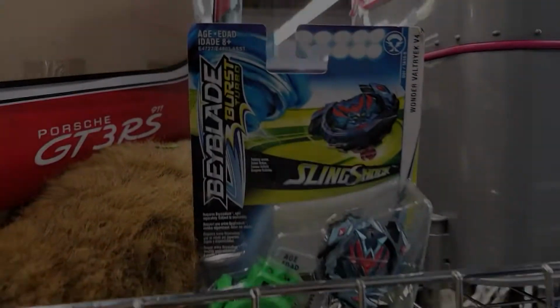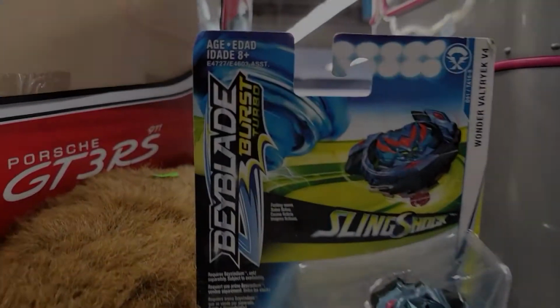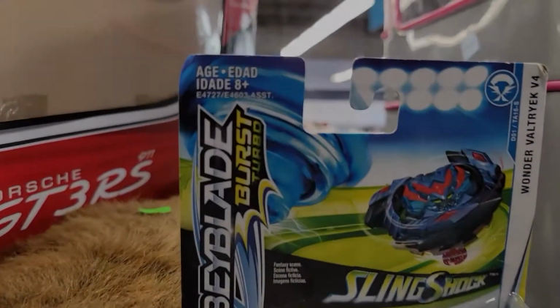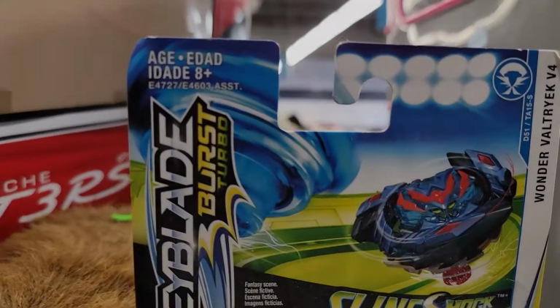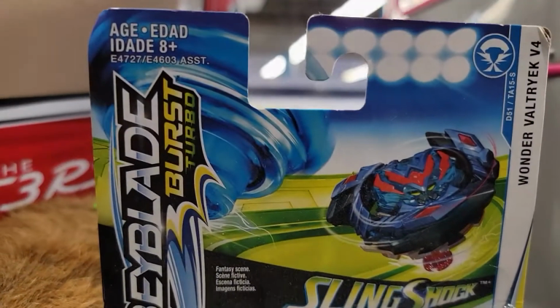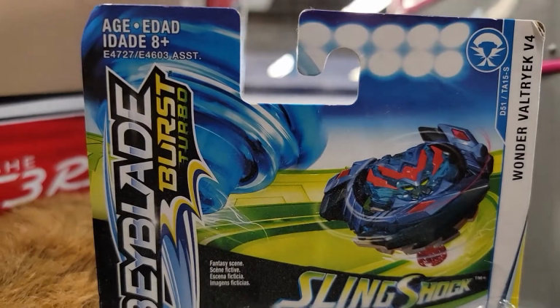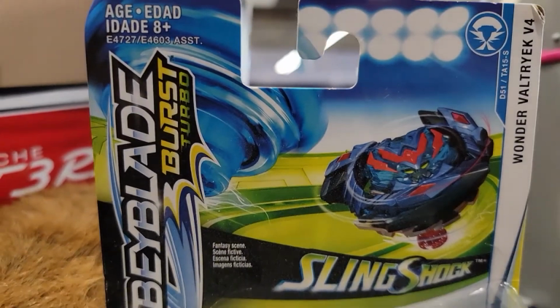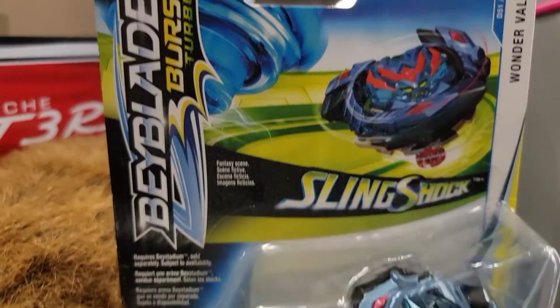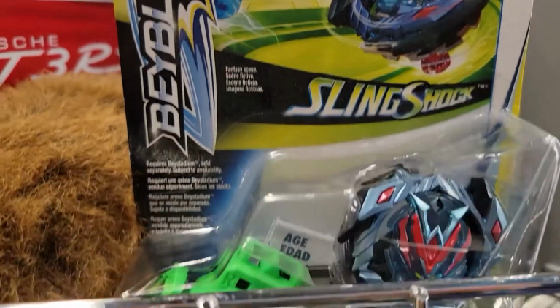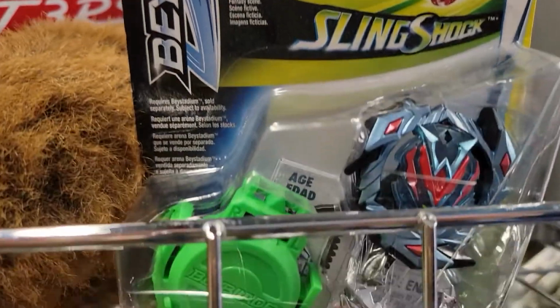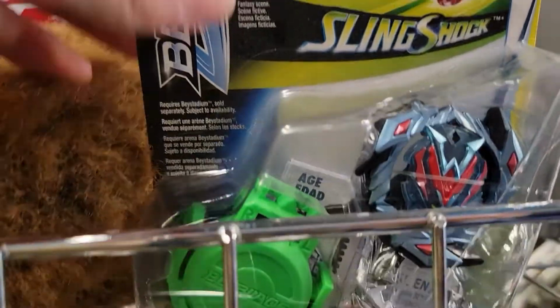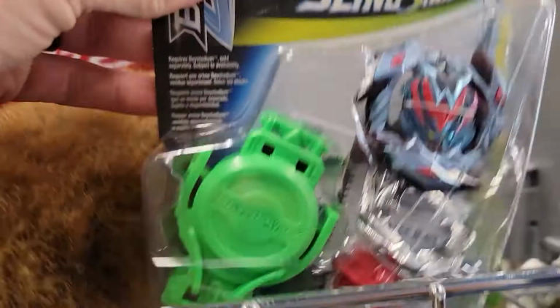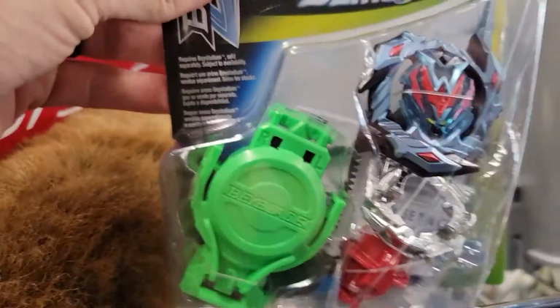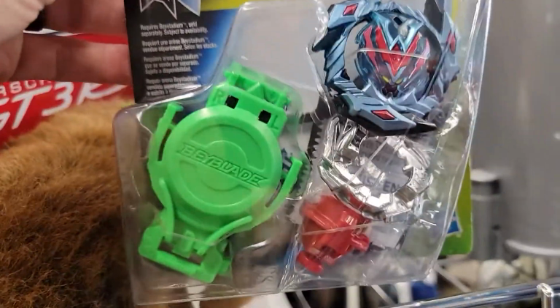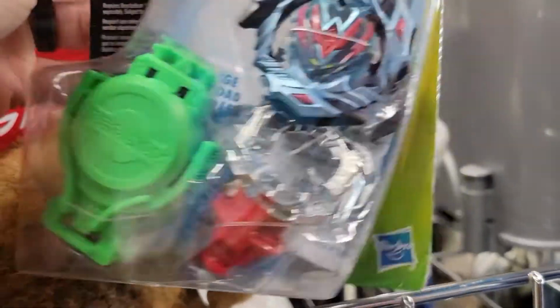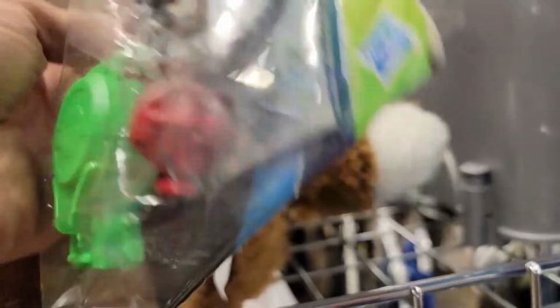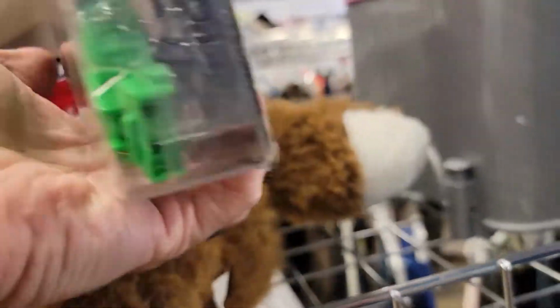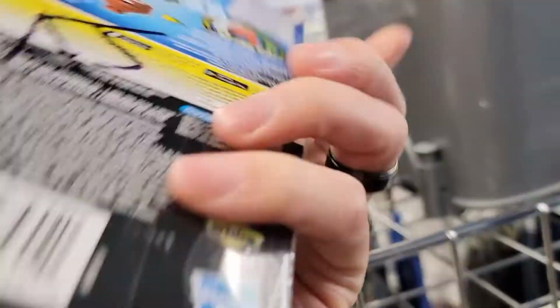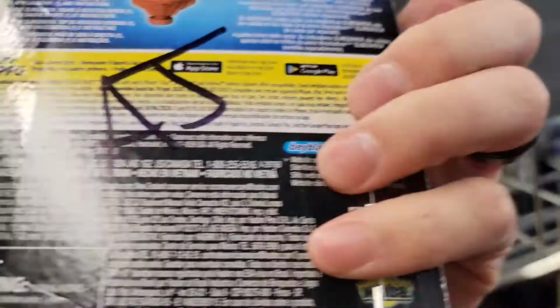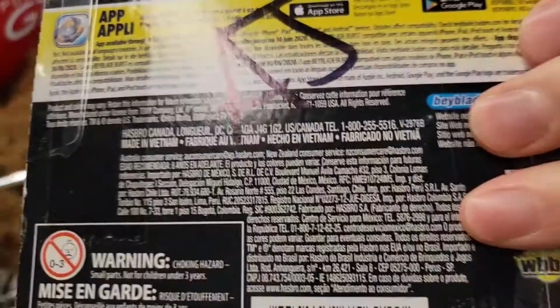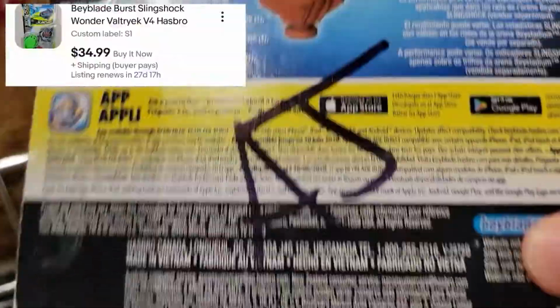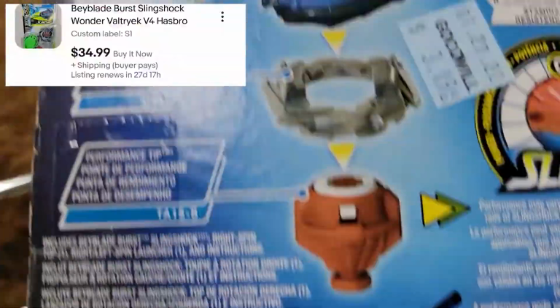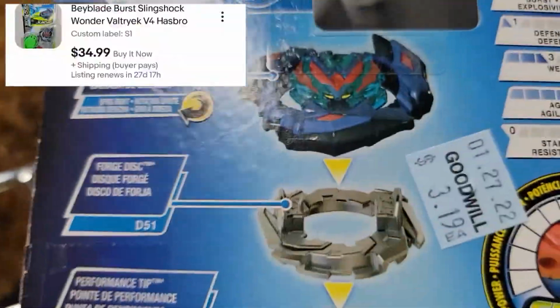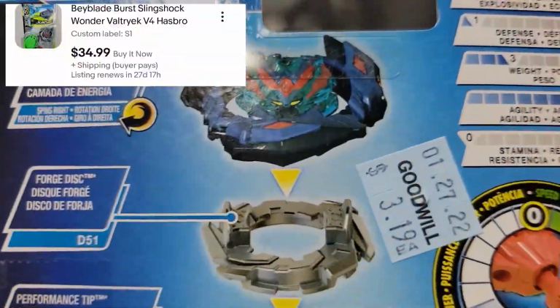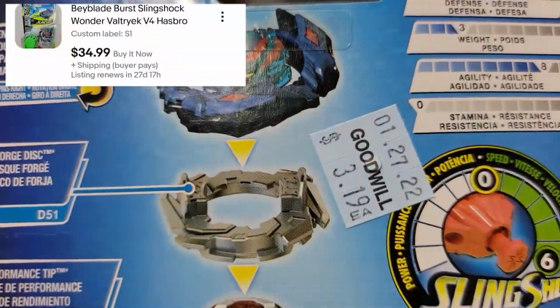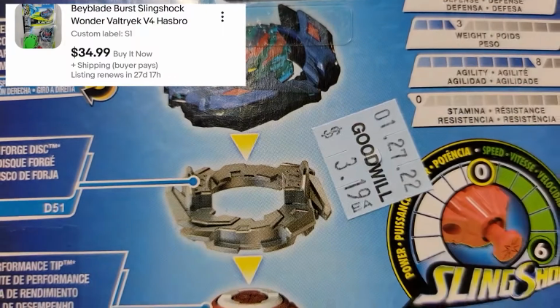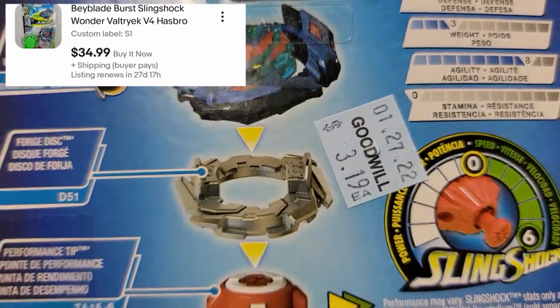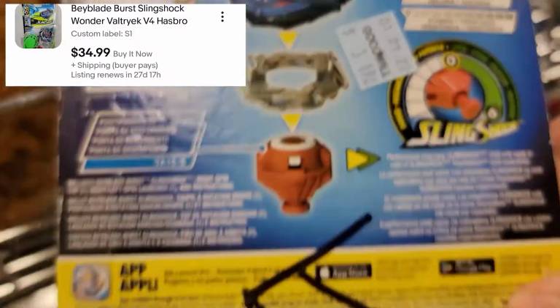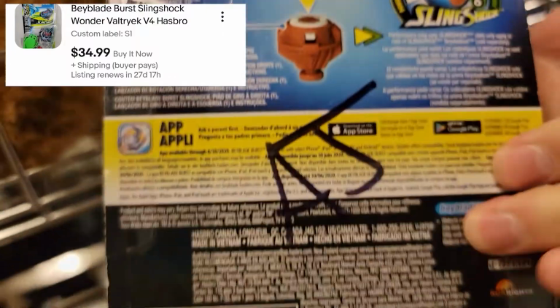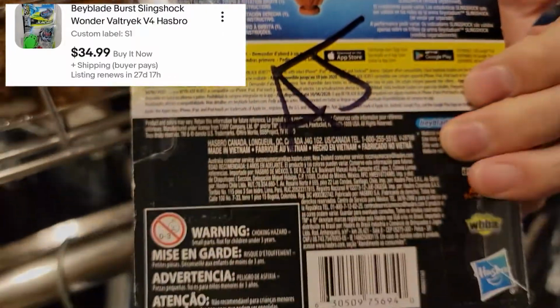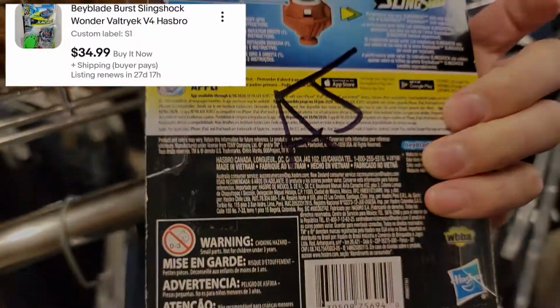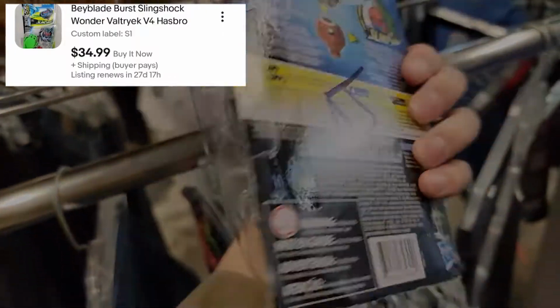Next is a Beyblade sealed in the package here. This is a toy that is fairly popular — this specific one sells for $34.99.